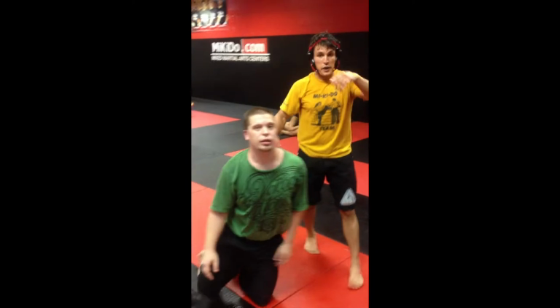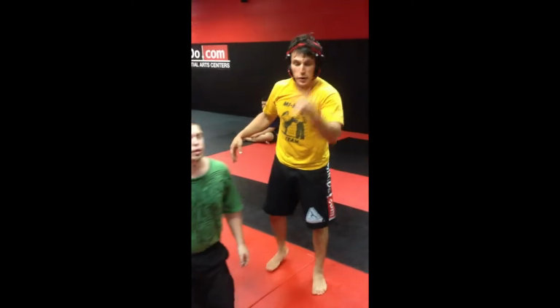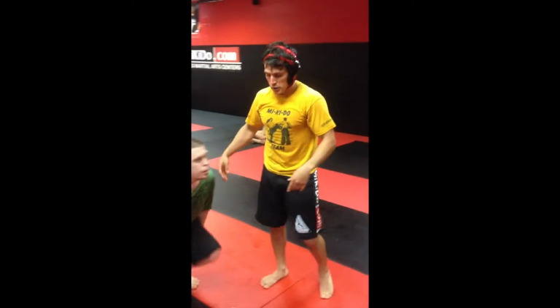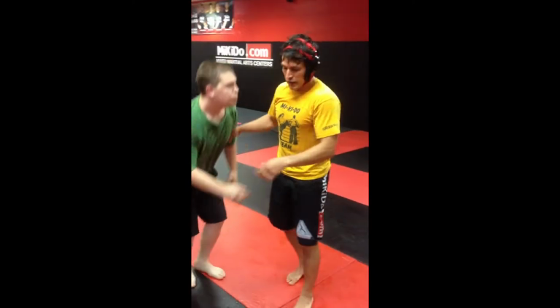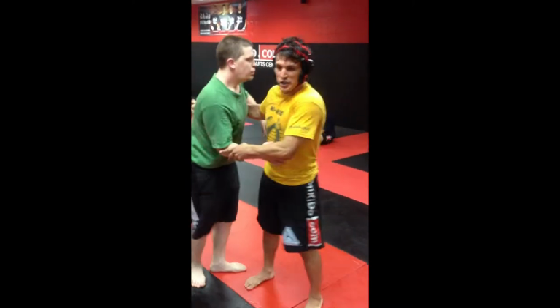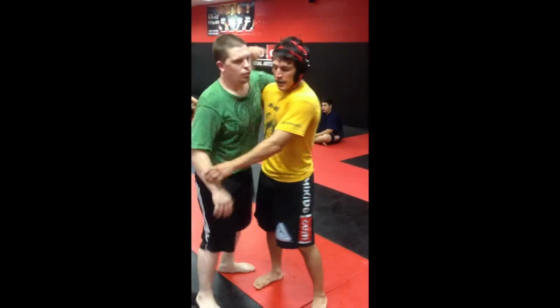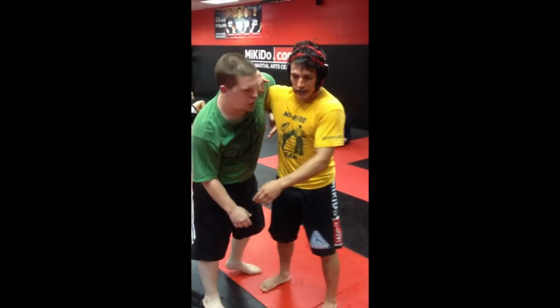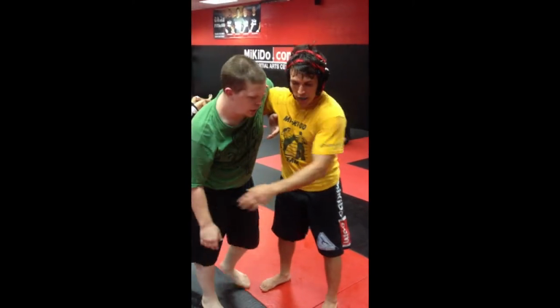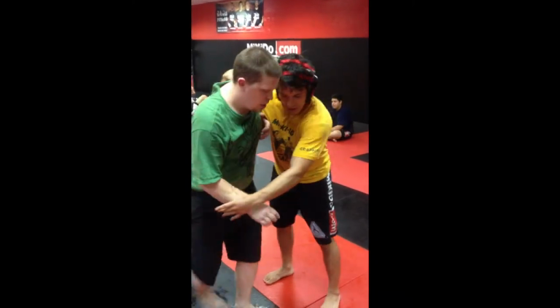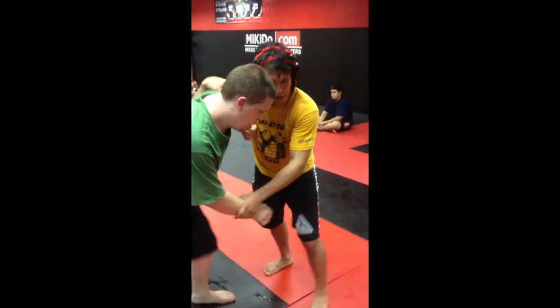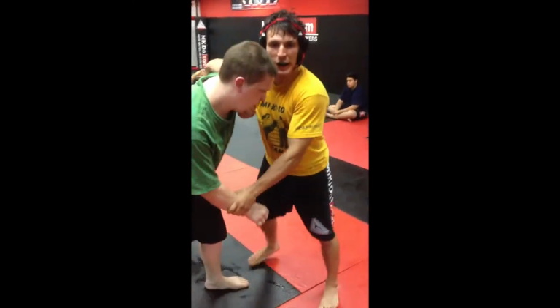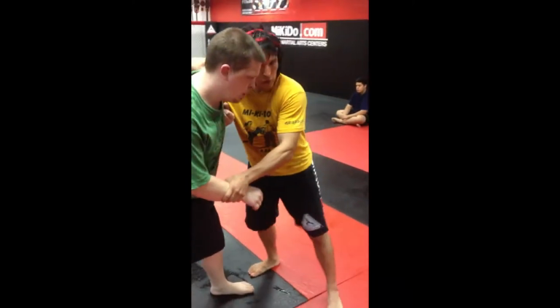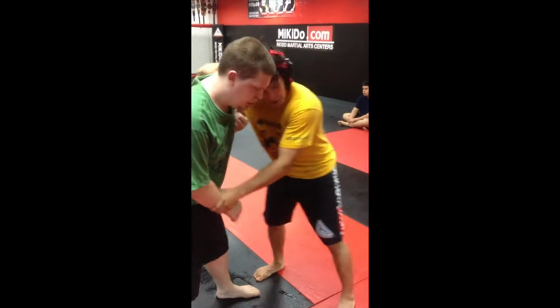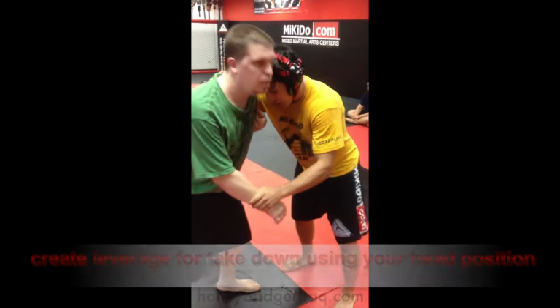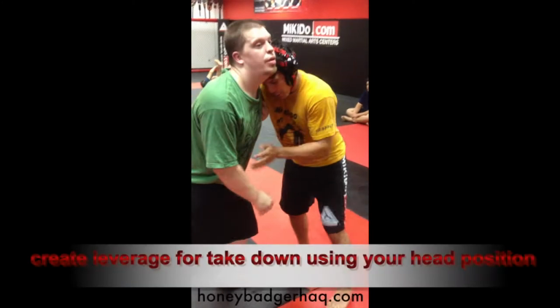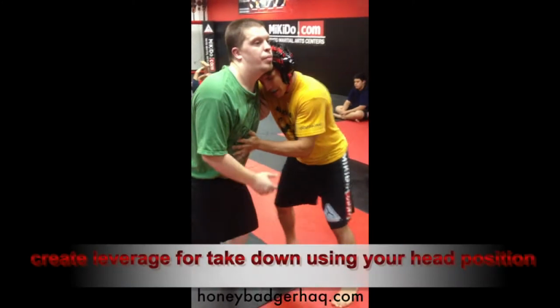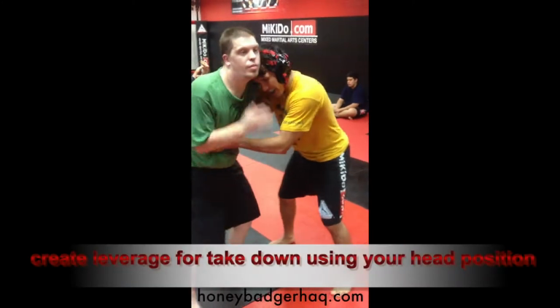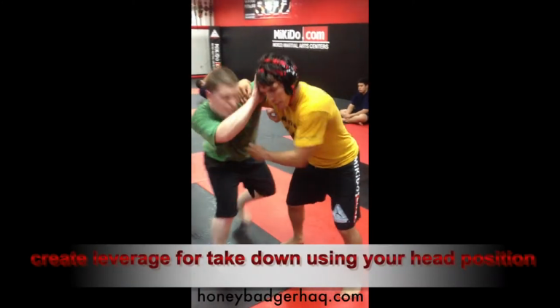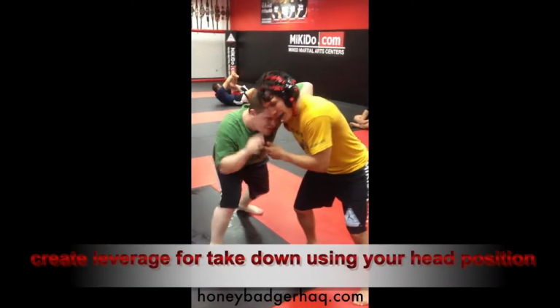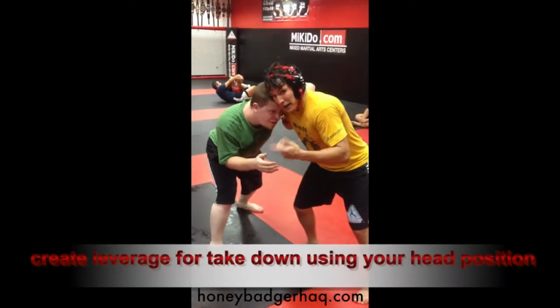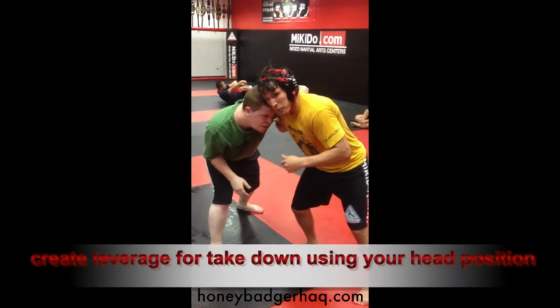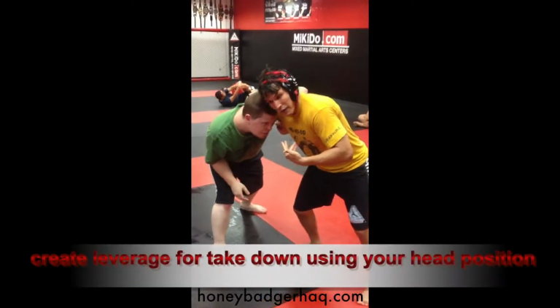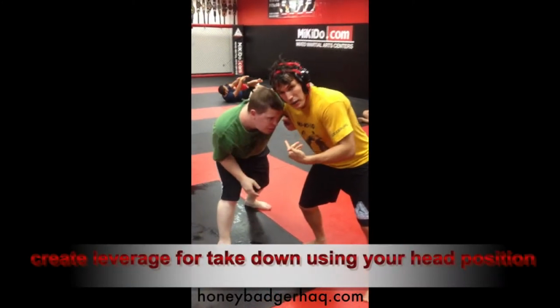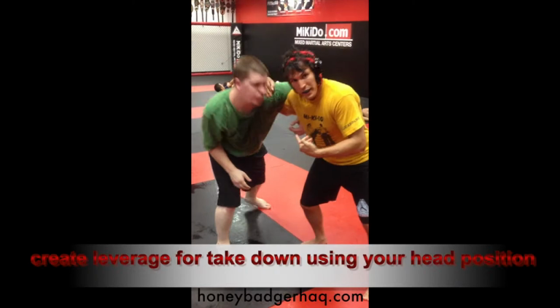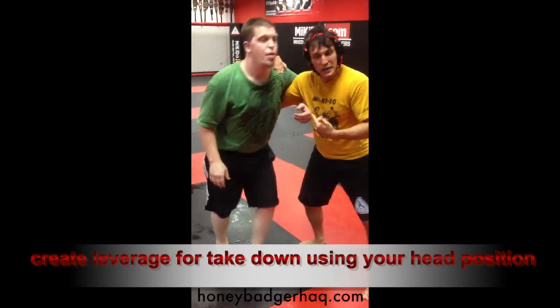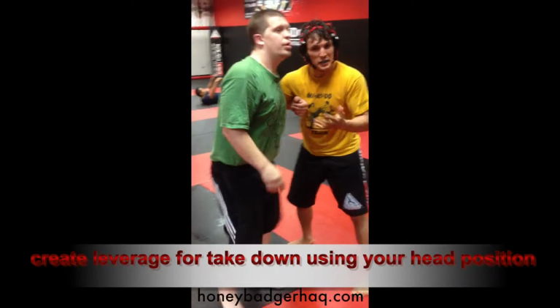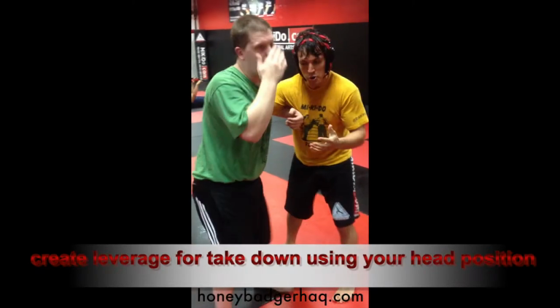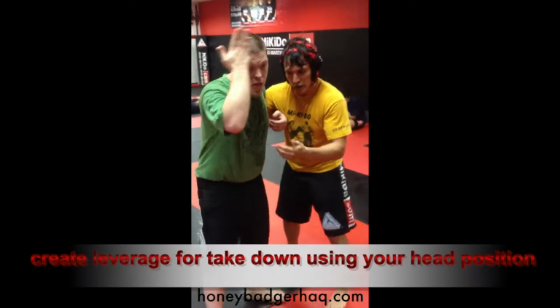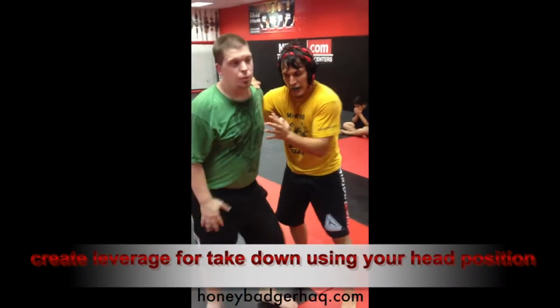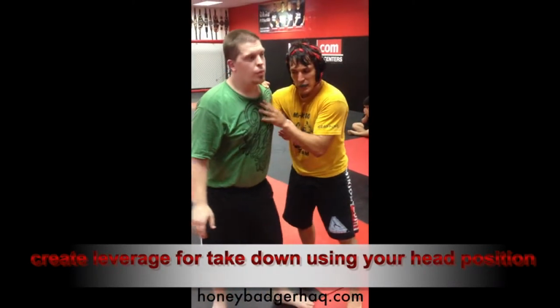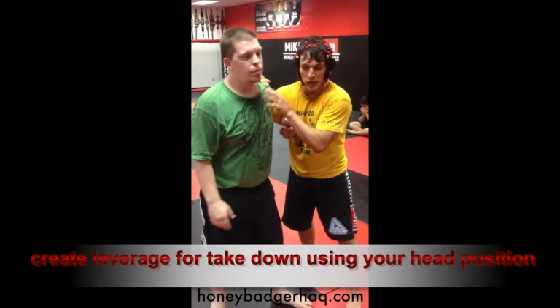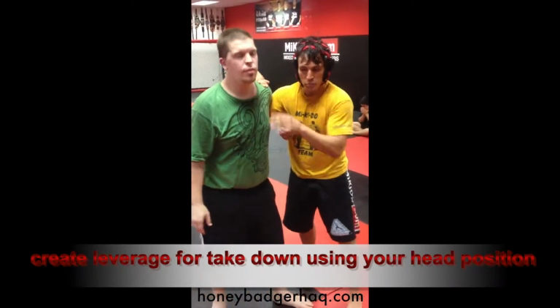Another important note we were just covering: when I have an underhook right here, I feel pretty secure. But once Keith gets his angle on me, I don't anymore. Let me see the angle one more time — it's the same move, but his movement is what's important.